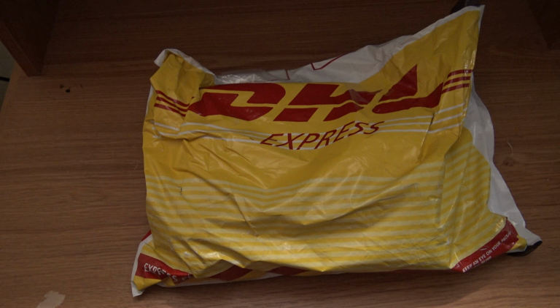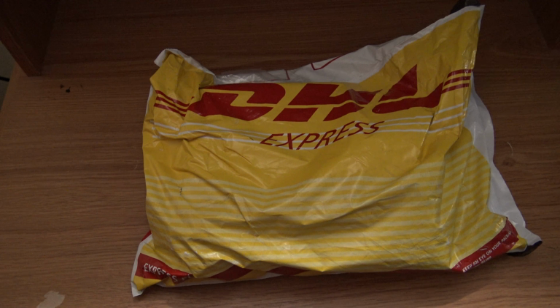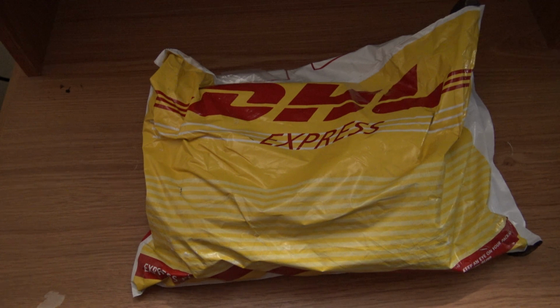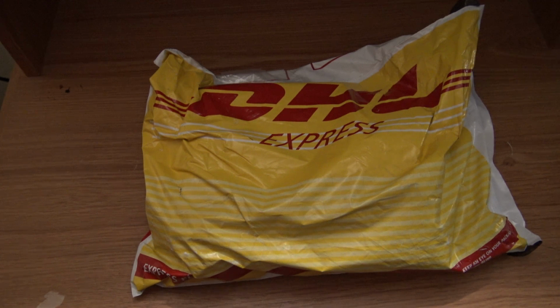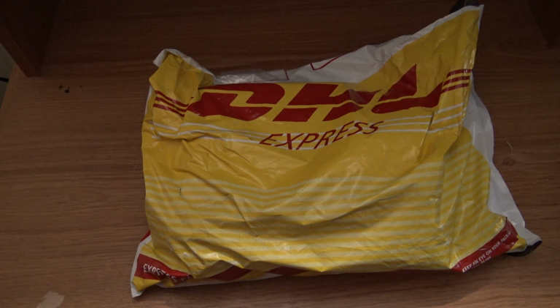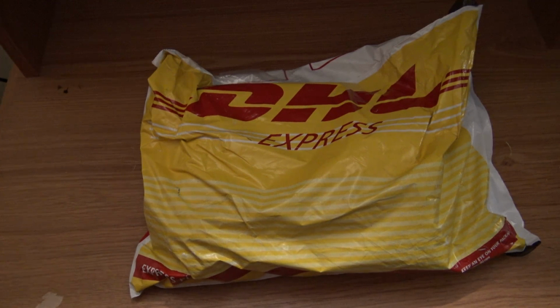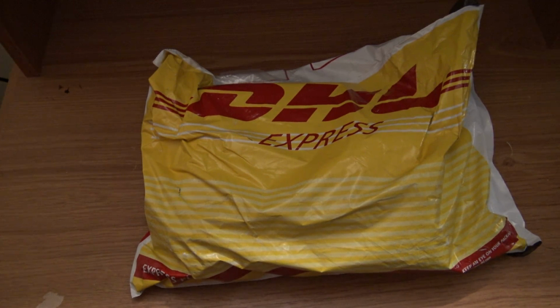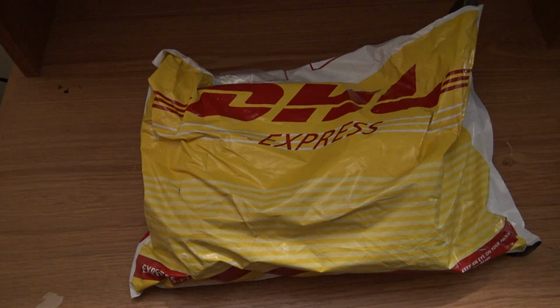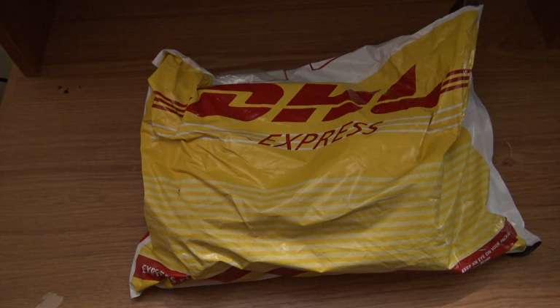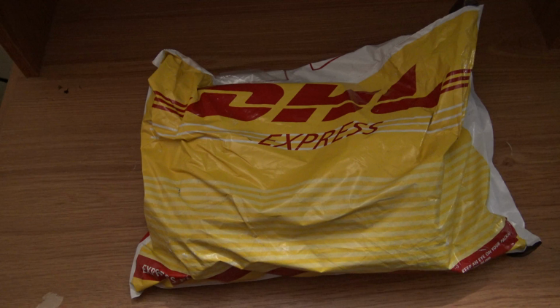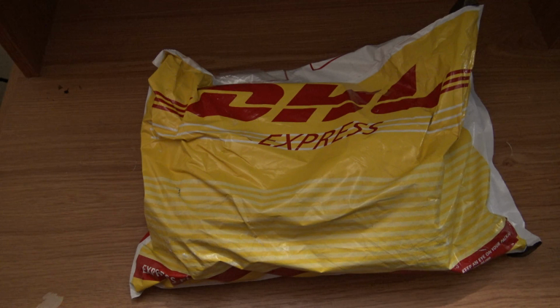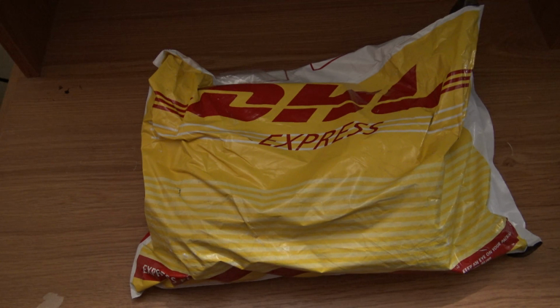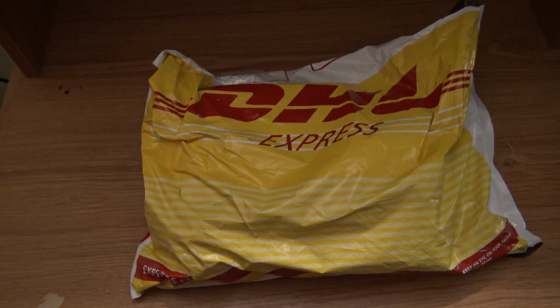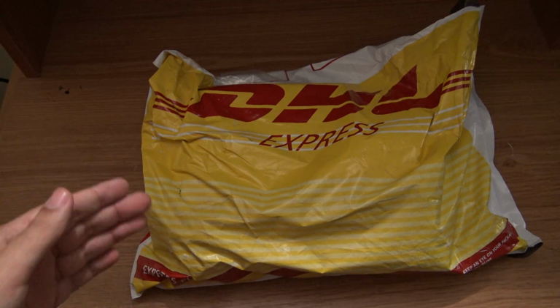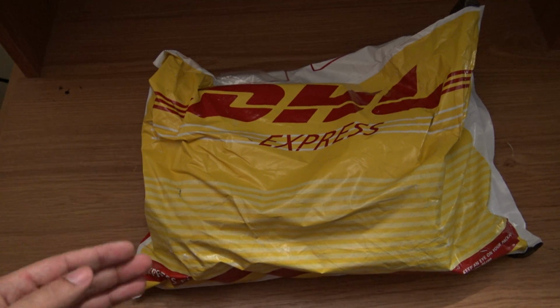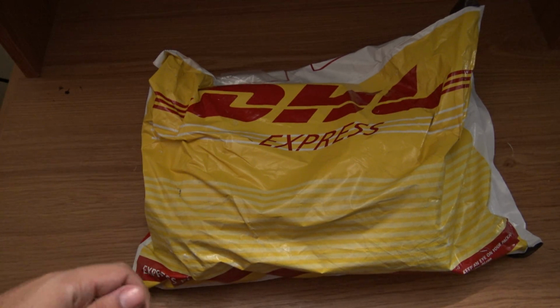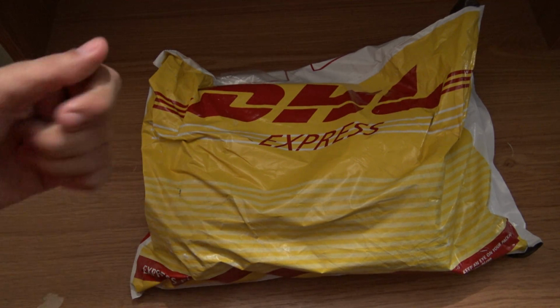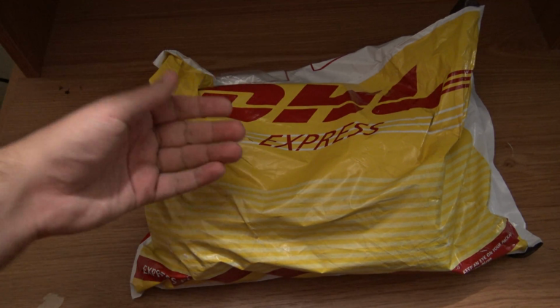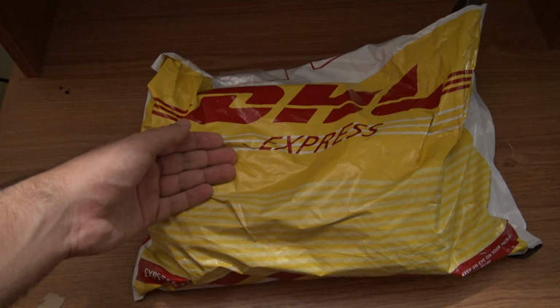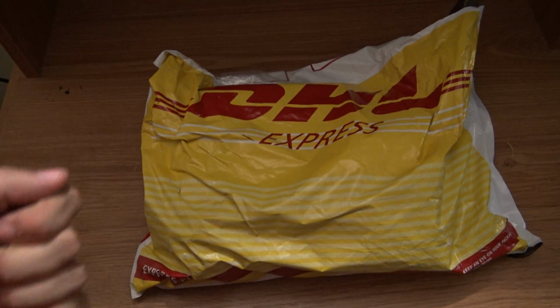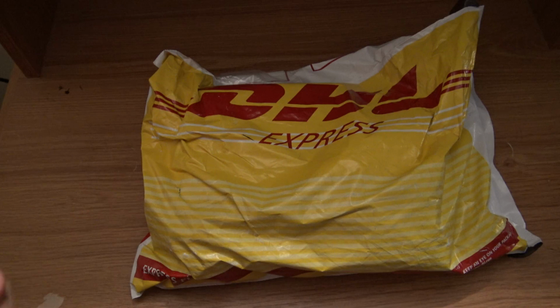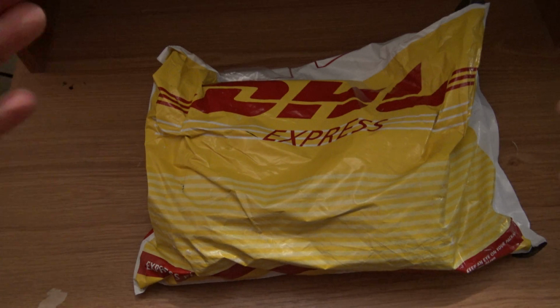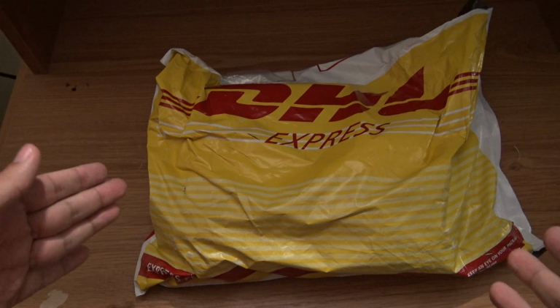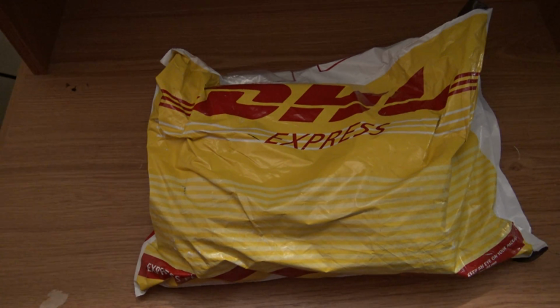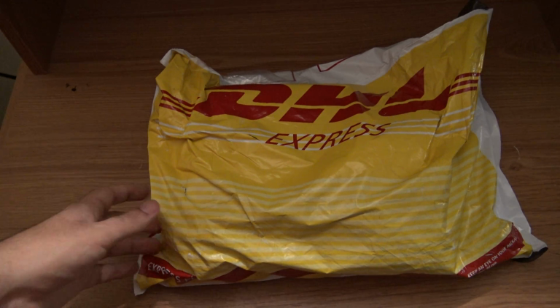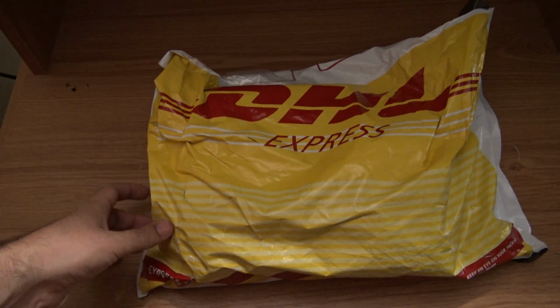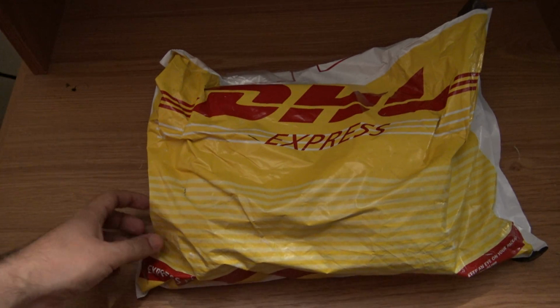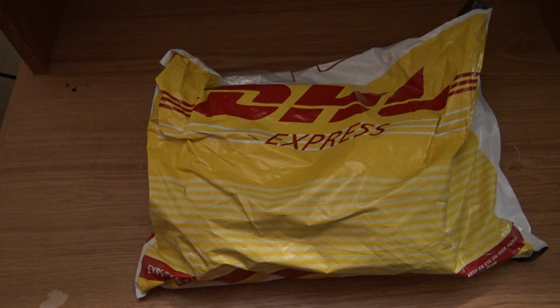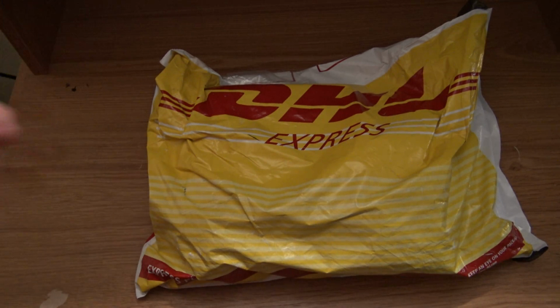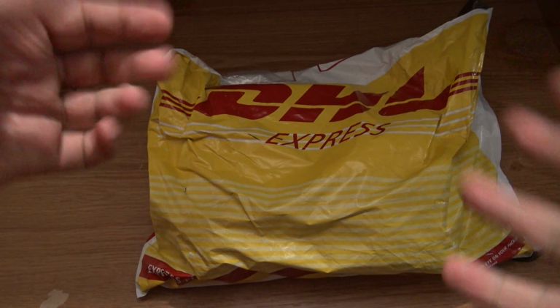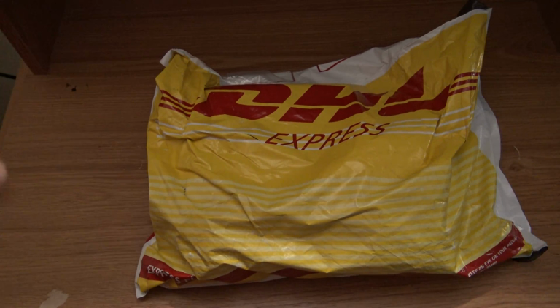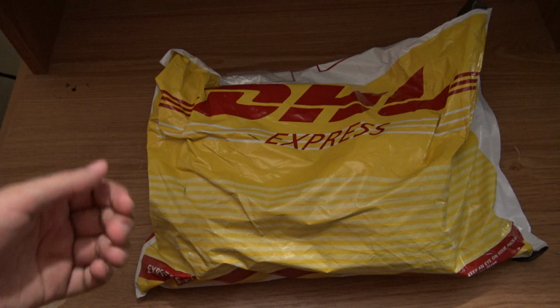Hi everyone. In this video I will be unboxing the Jaguar board which is inside this package. I just got it and I am going to open it and unbox the Jaguar board.